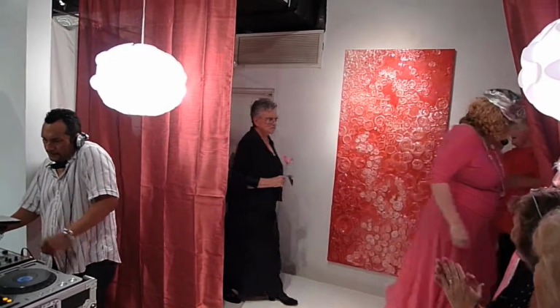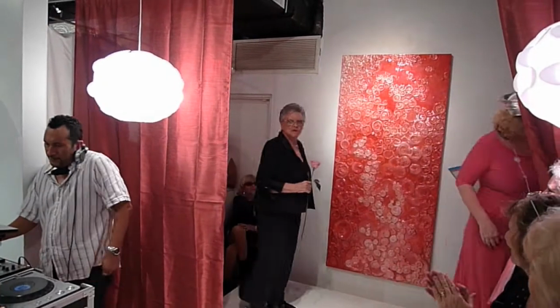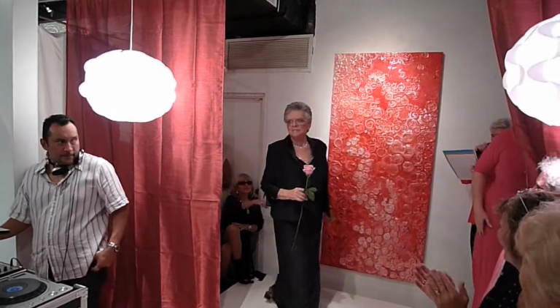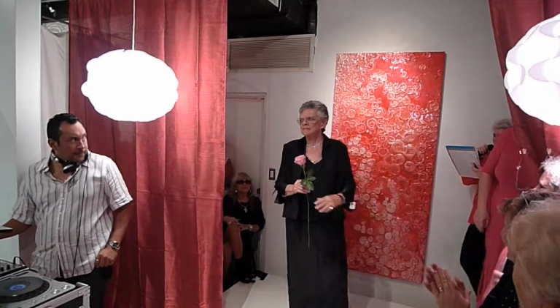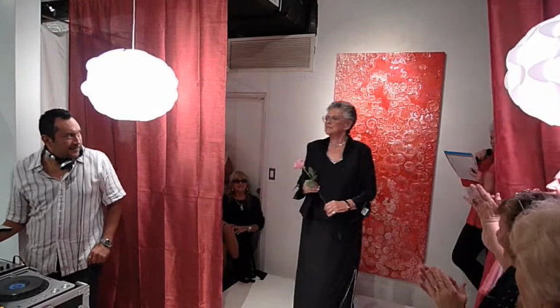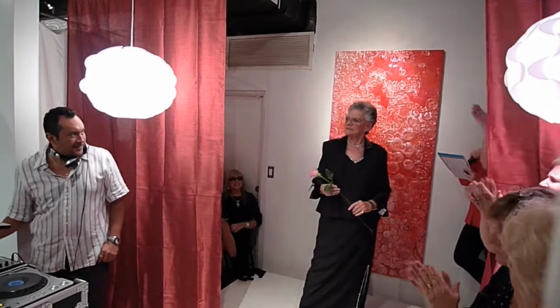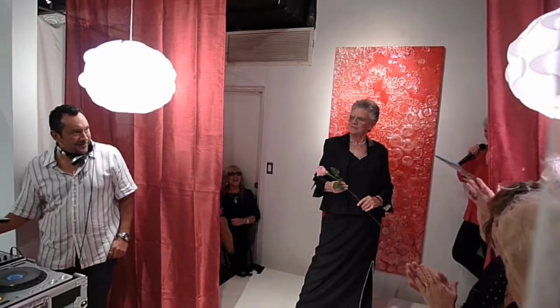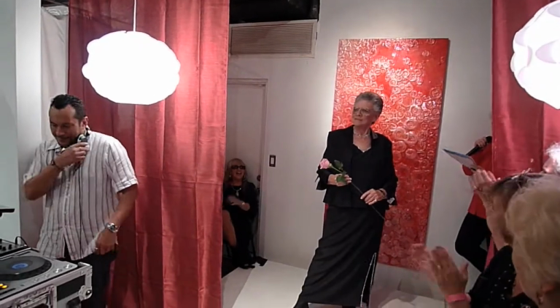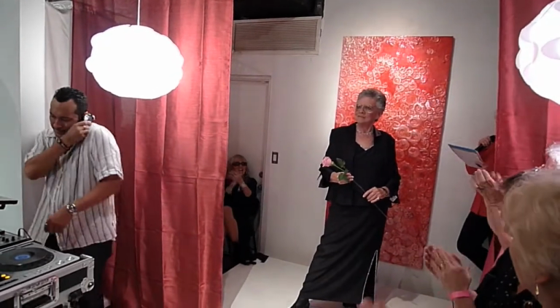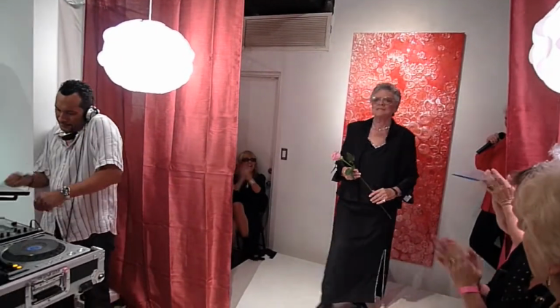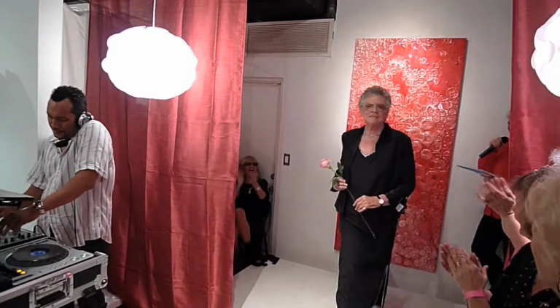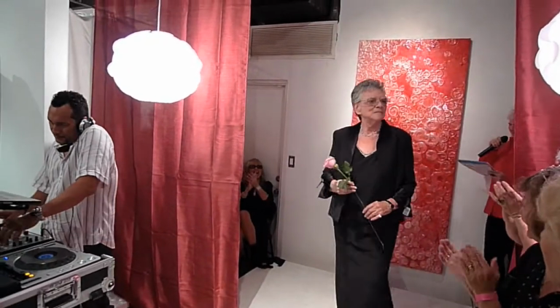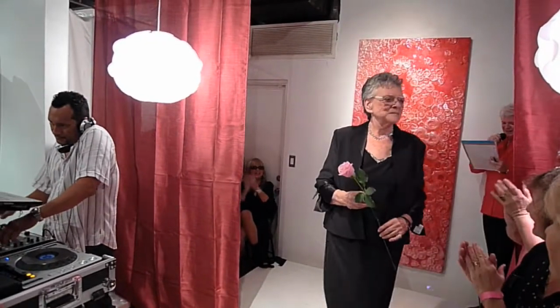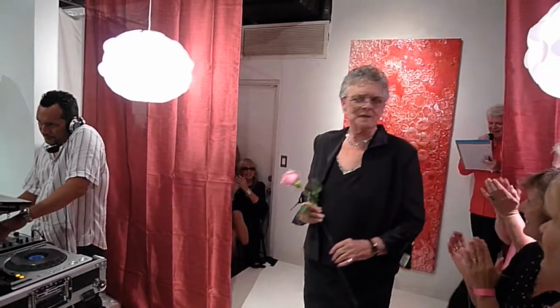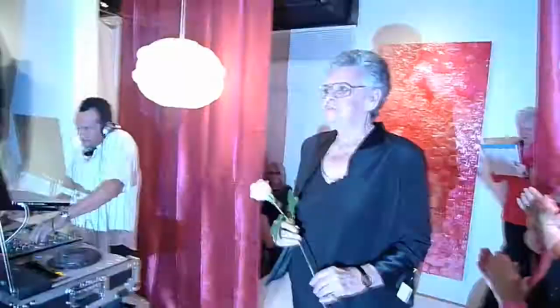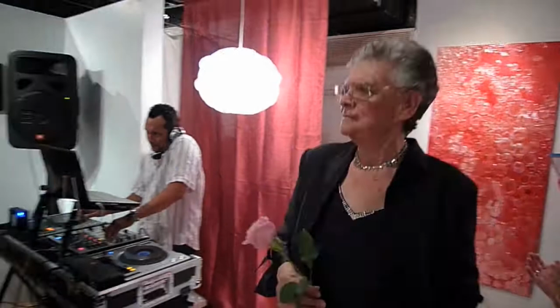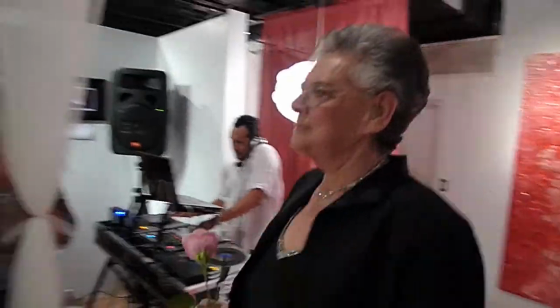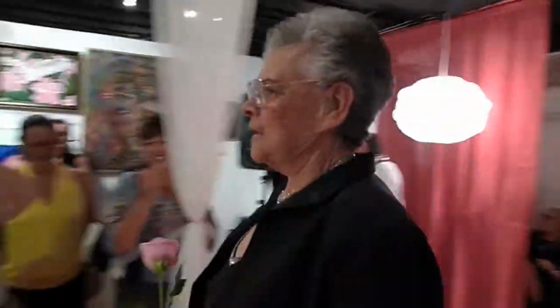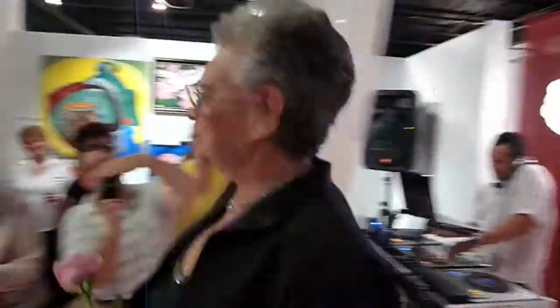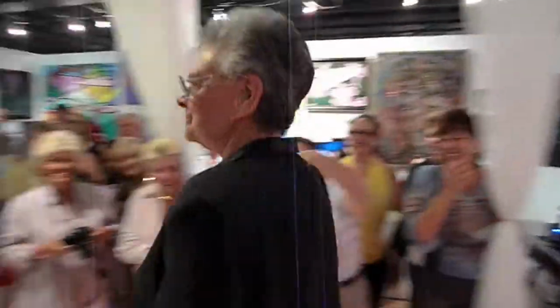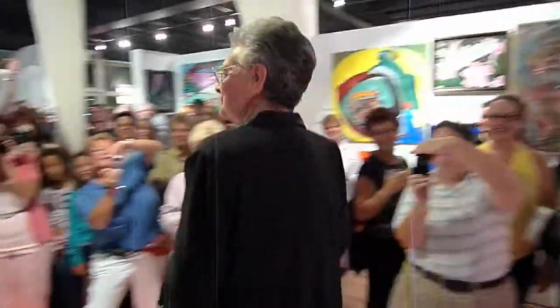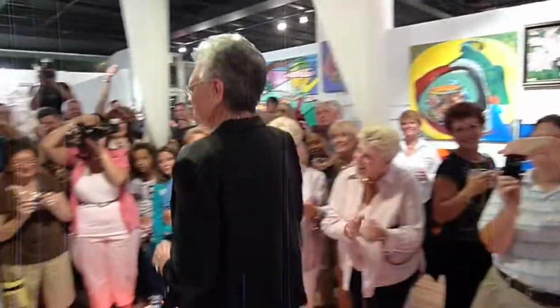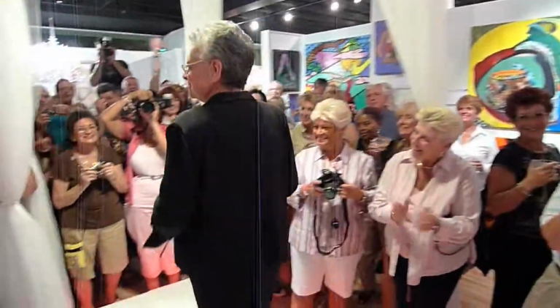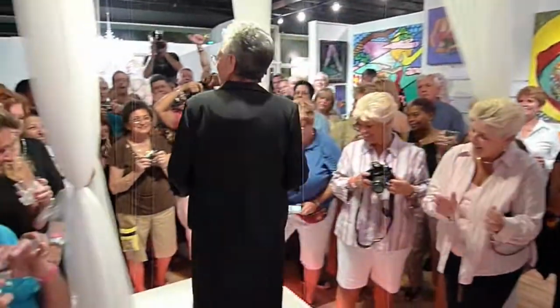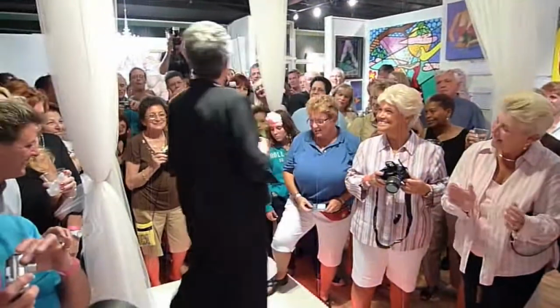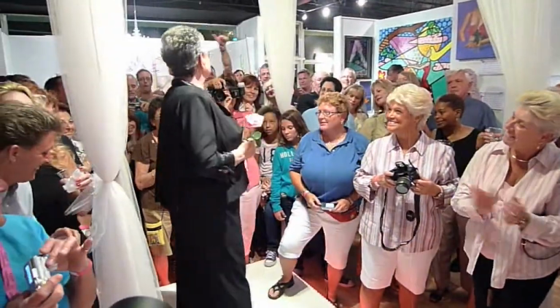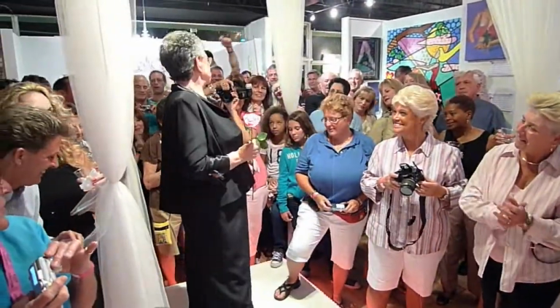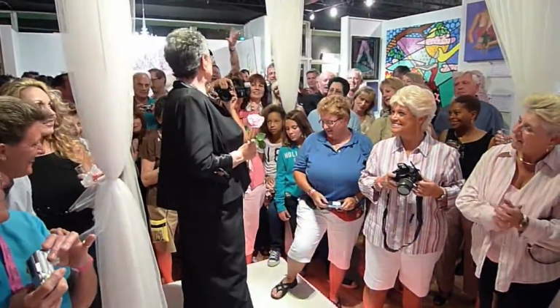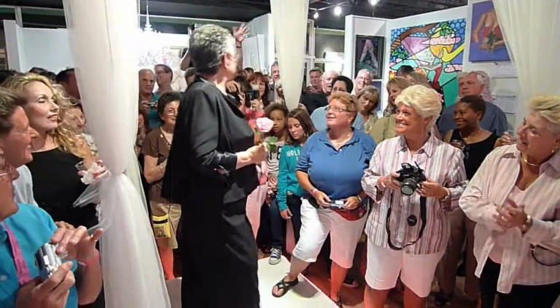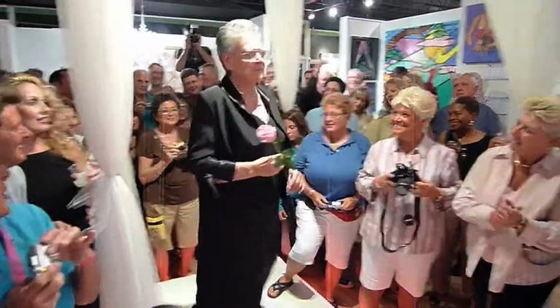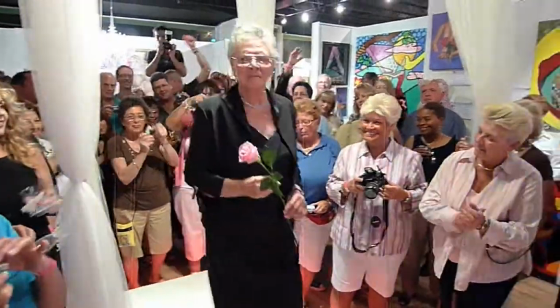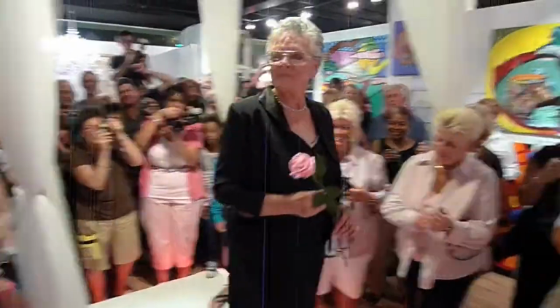Give it up for Joyce in this very sophisticated three-piece black satin suit. Note the rhinestone trim on the tank, jacket, and flirty skirt.